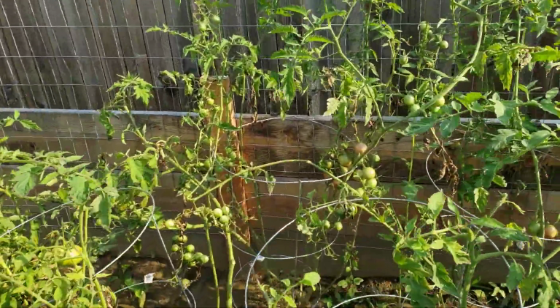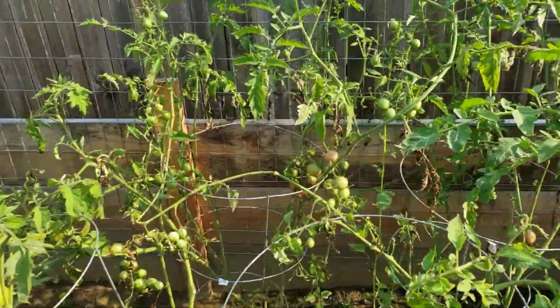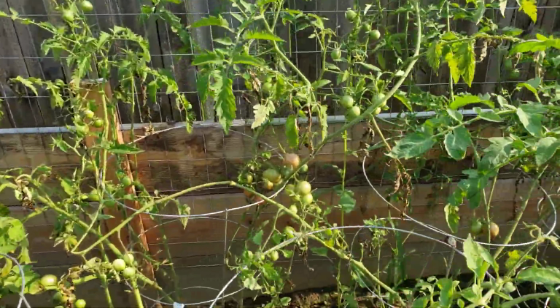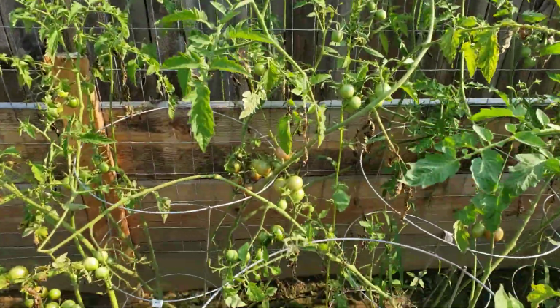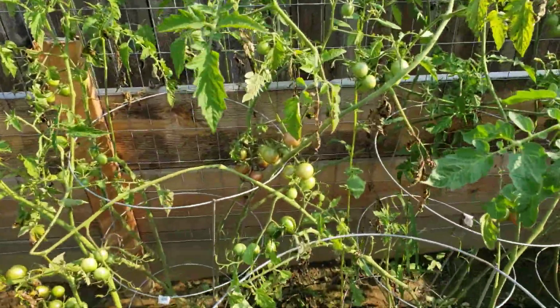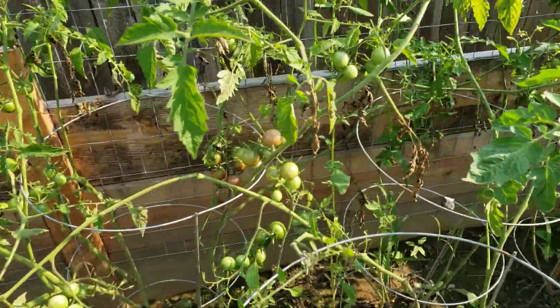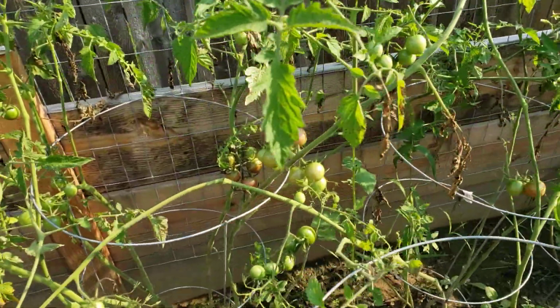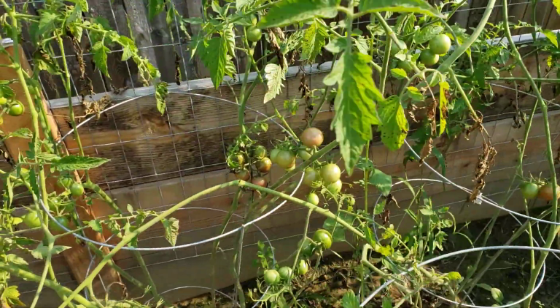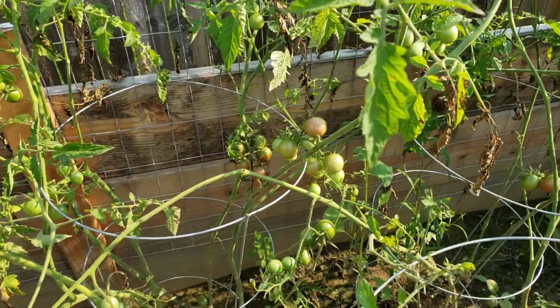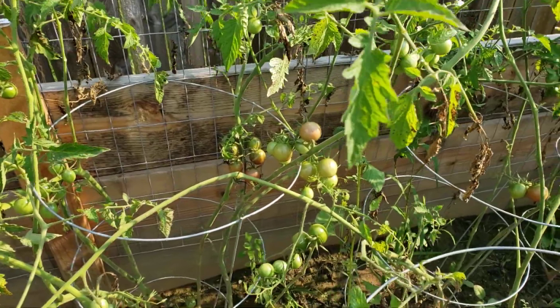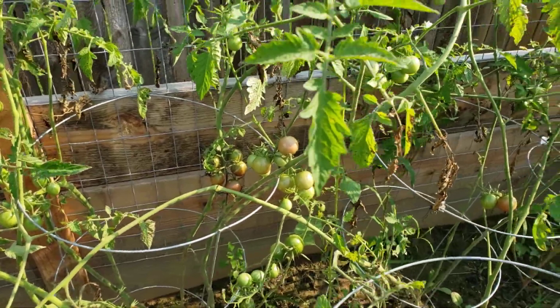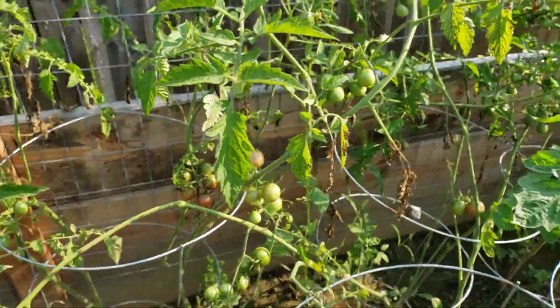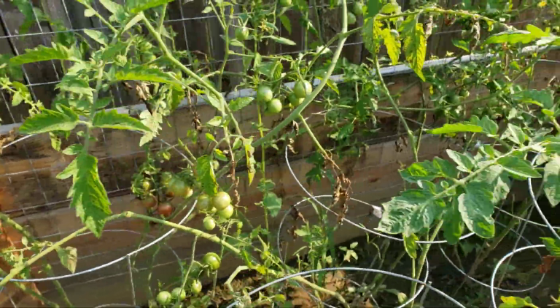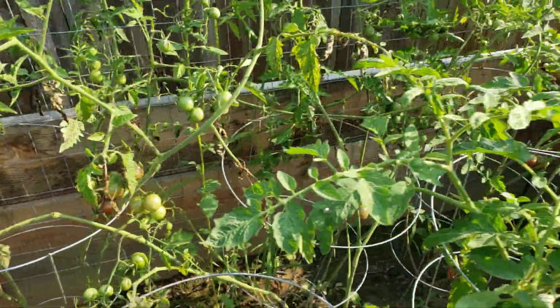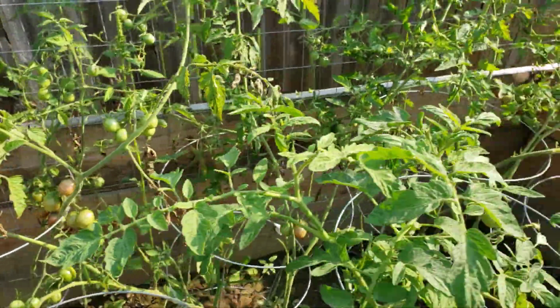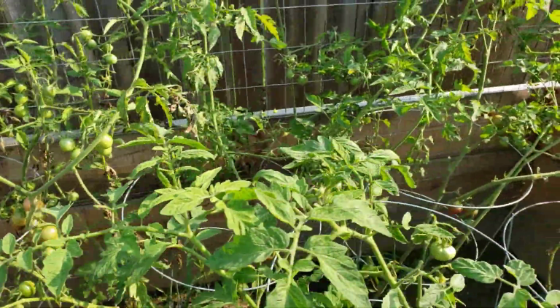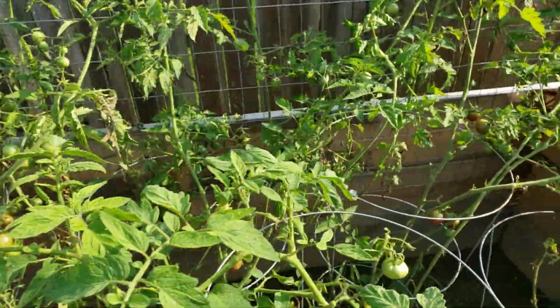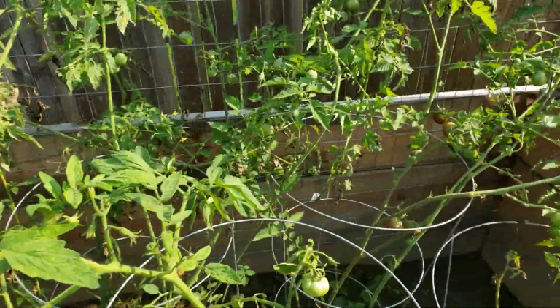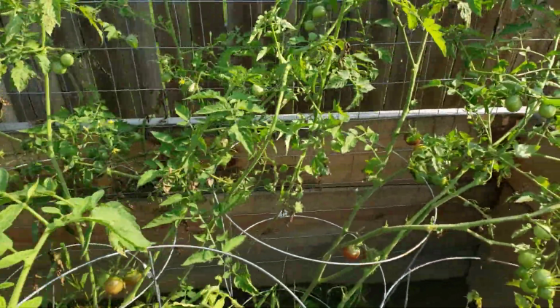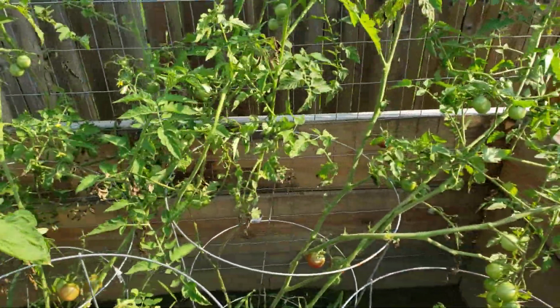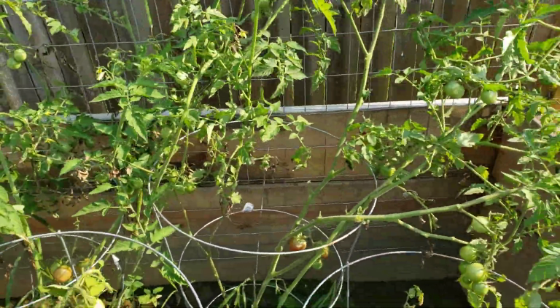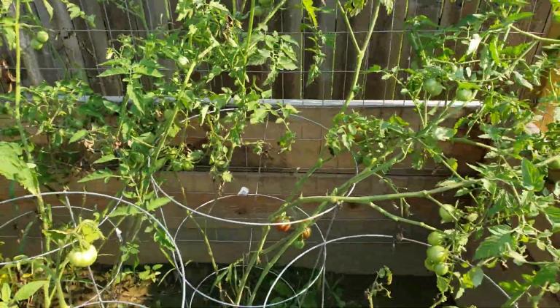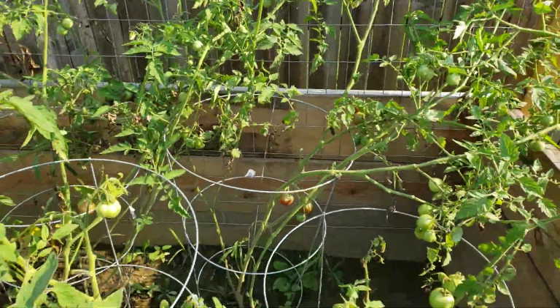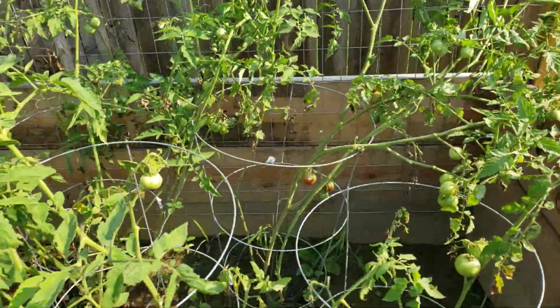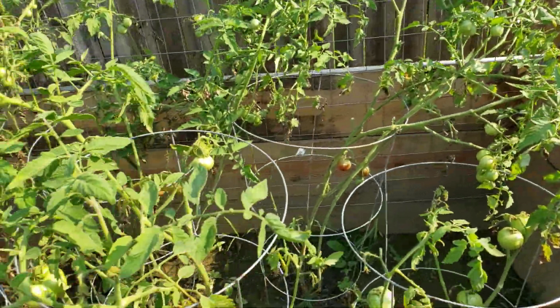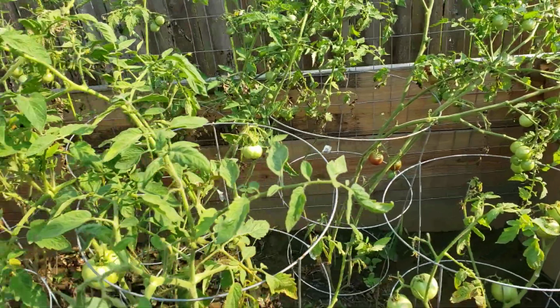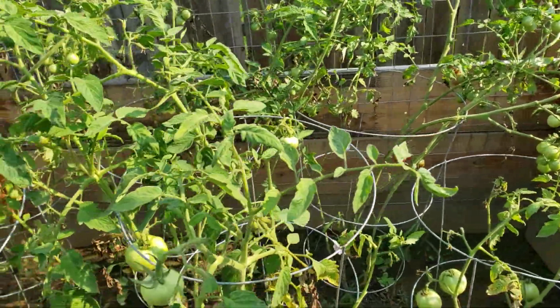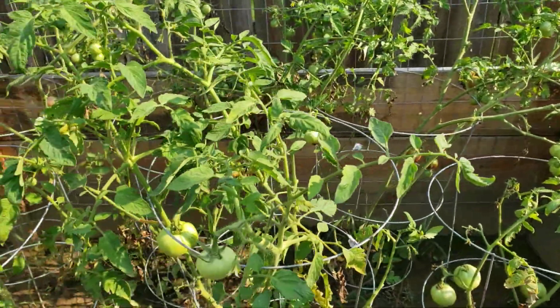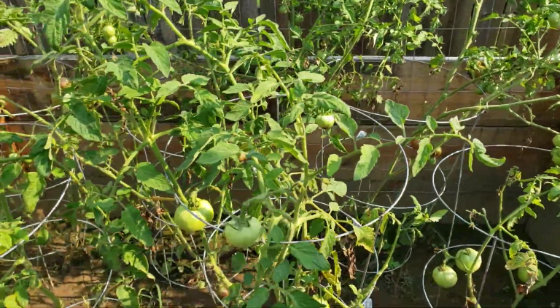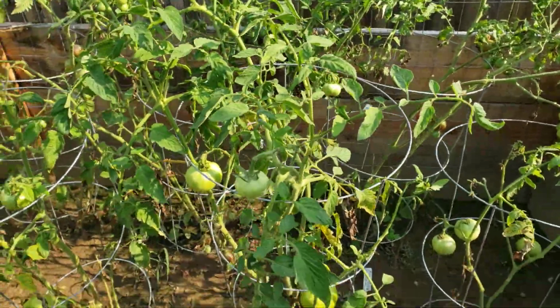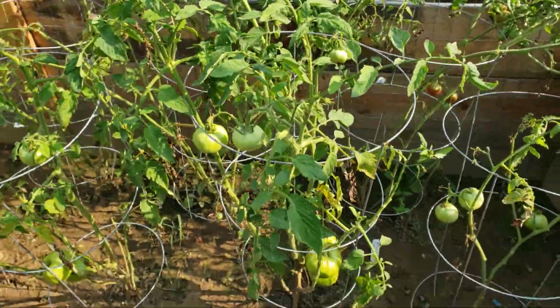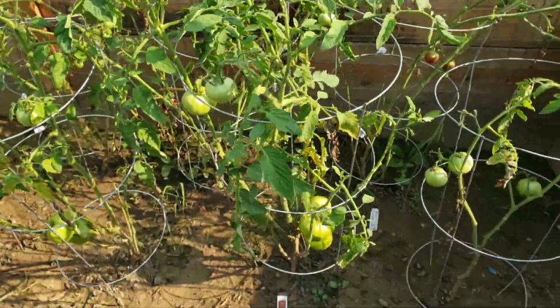Back here you got the chocolate cherry tomatoes. In the front you have the beefsteak tomatoes.